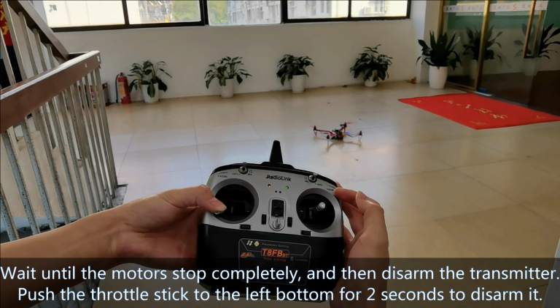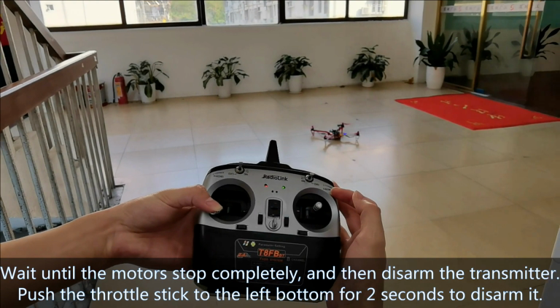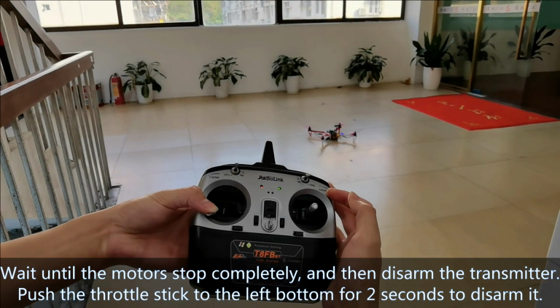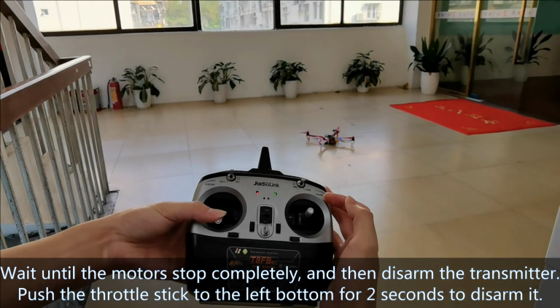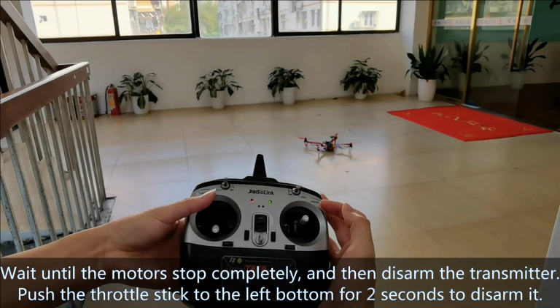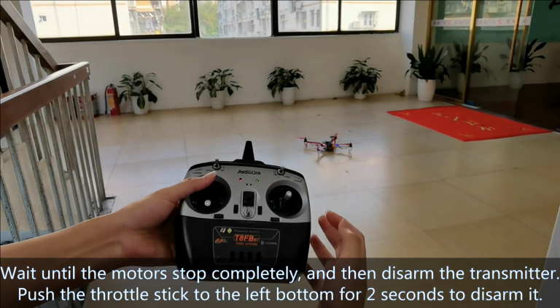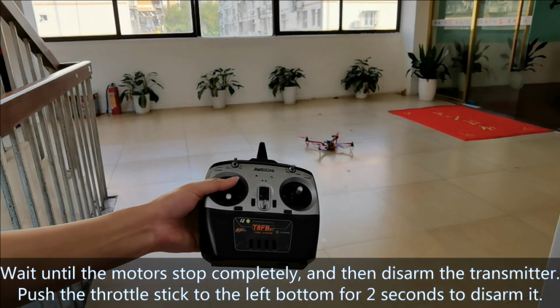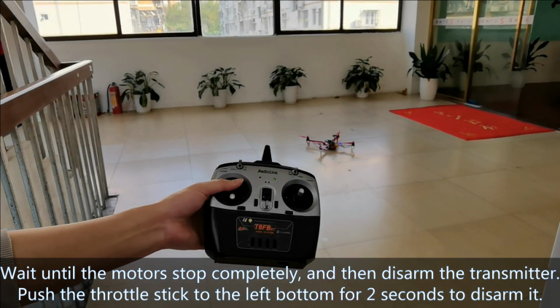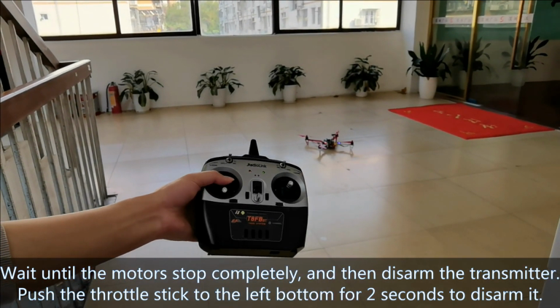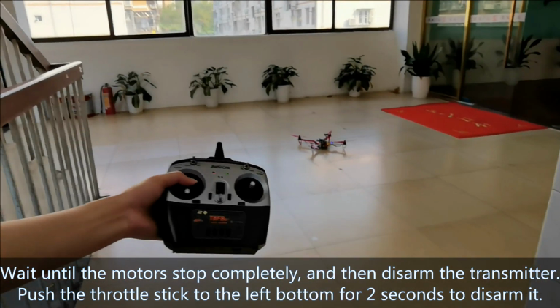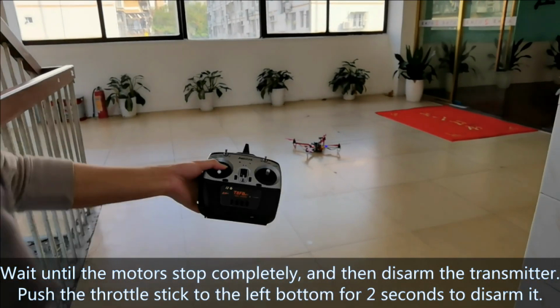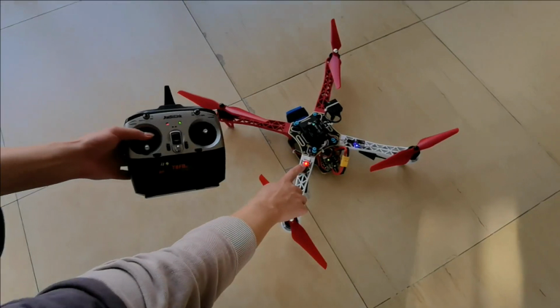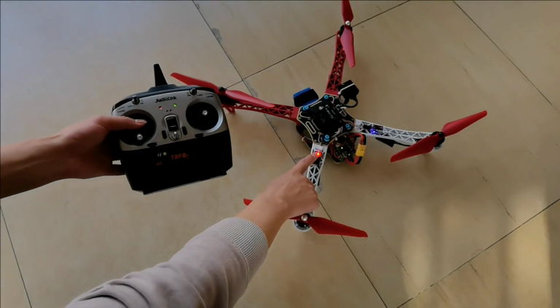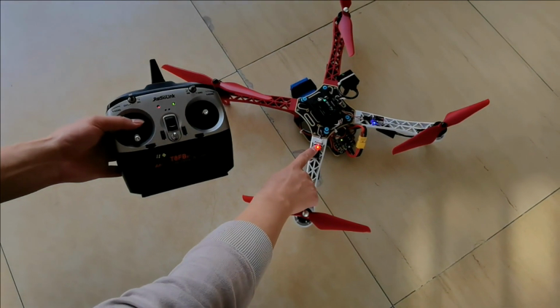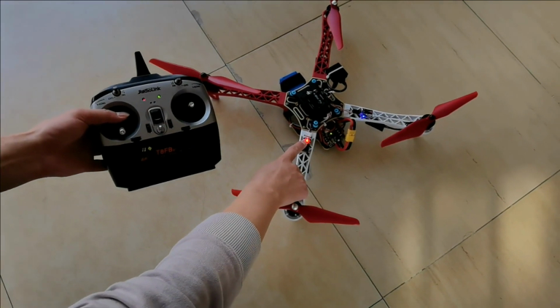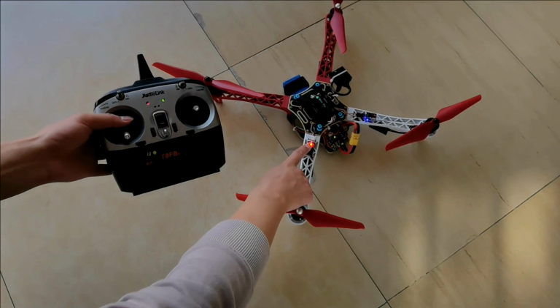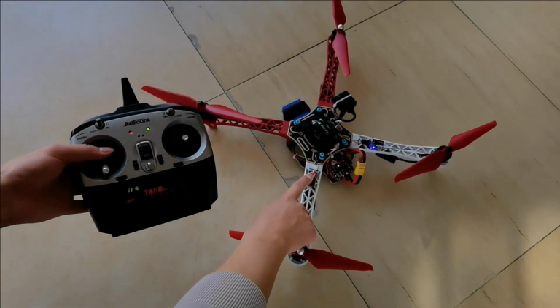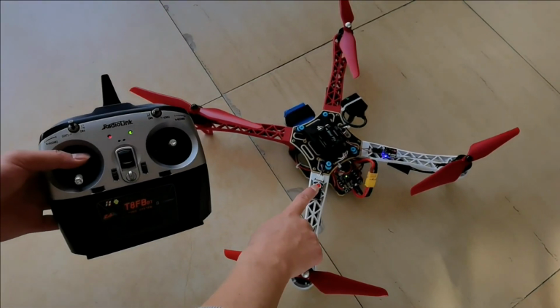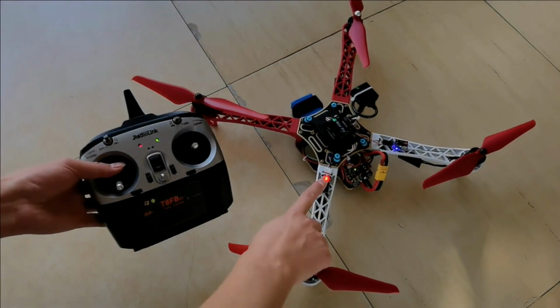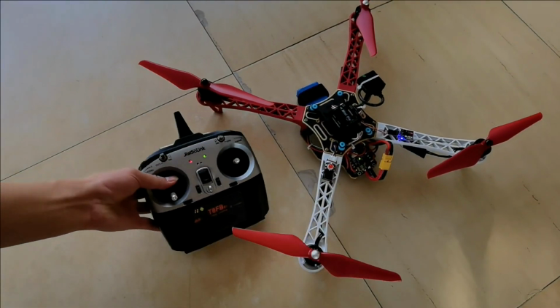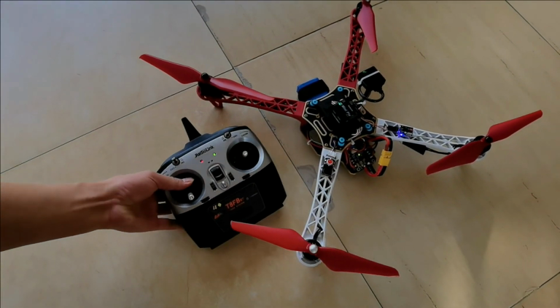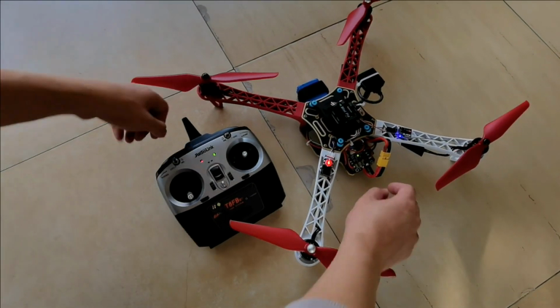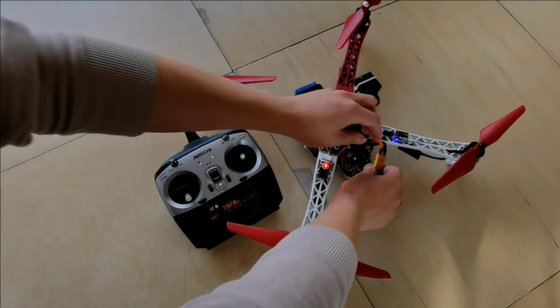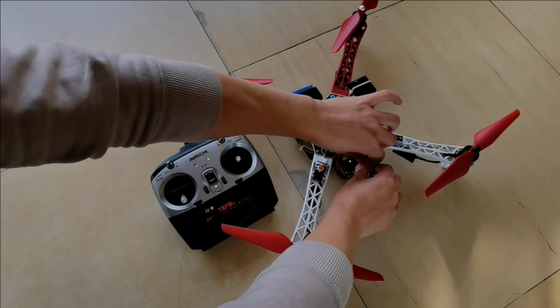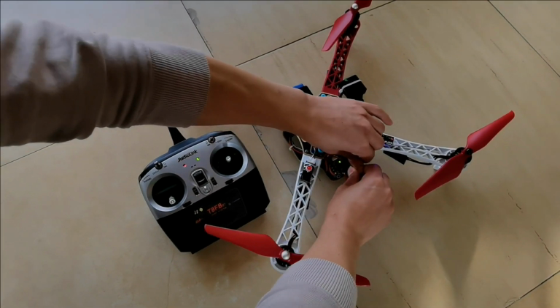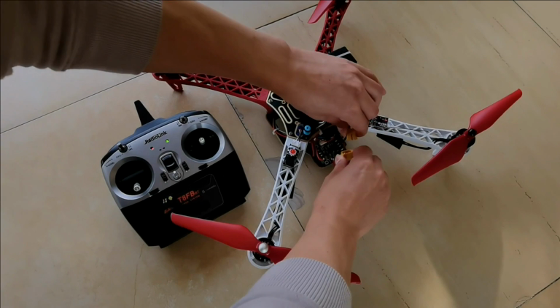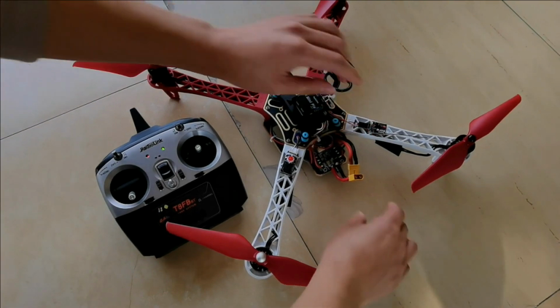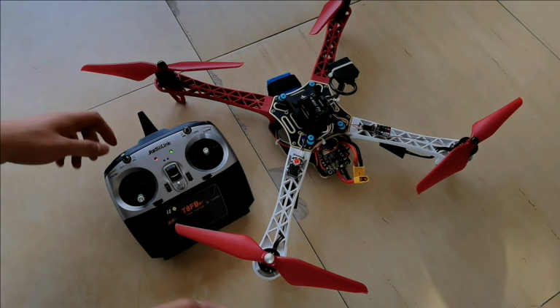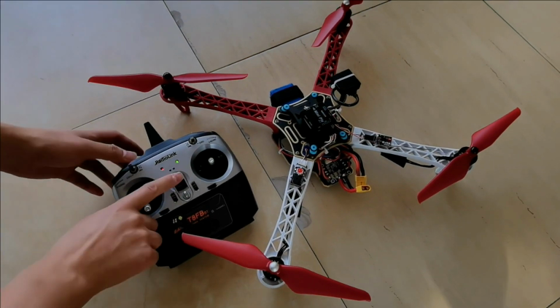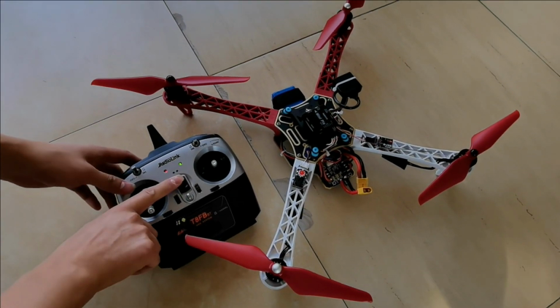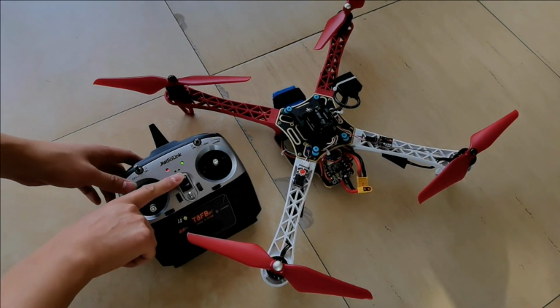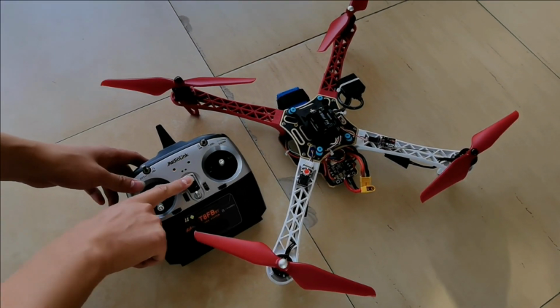Push the throttle stick to the left bottom to disarm. Long press the safety switch until the red LED flashes. Then unplug the battery and power off the transmitter.